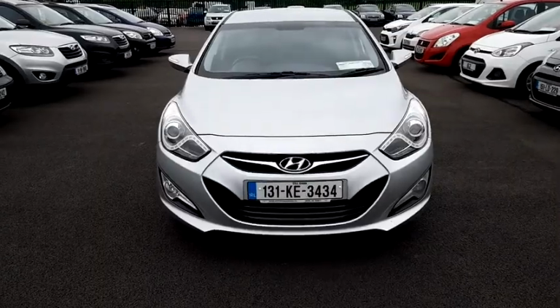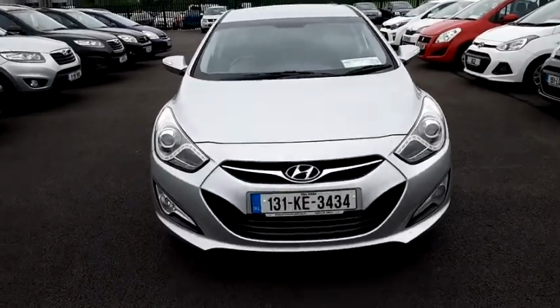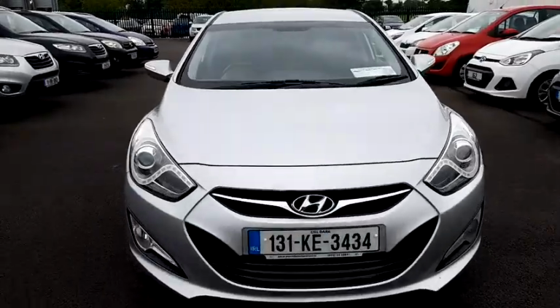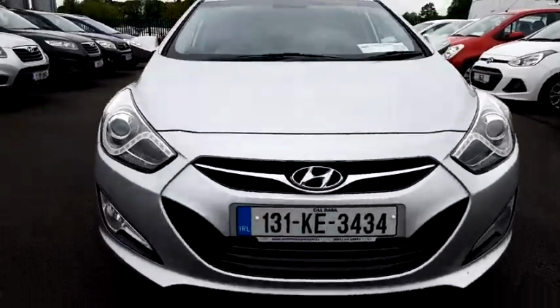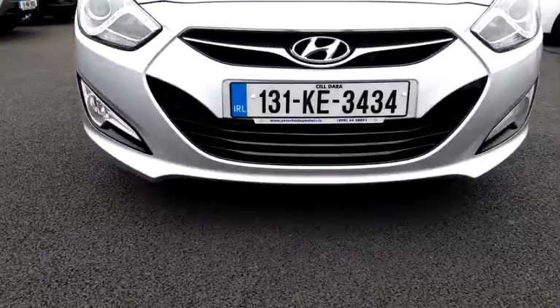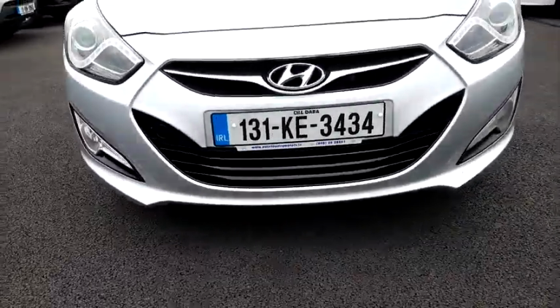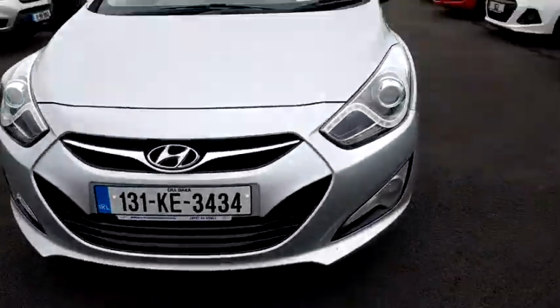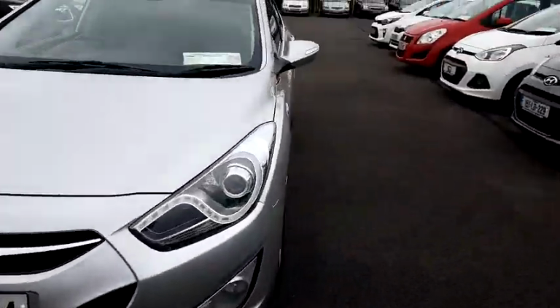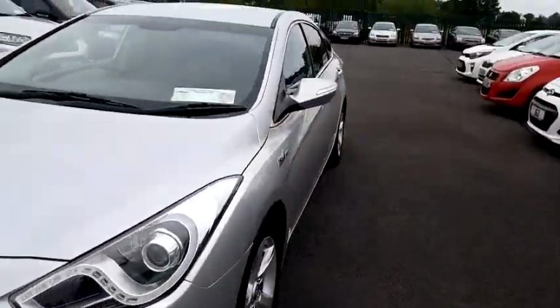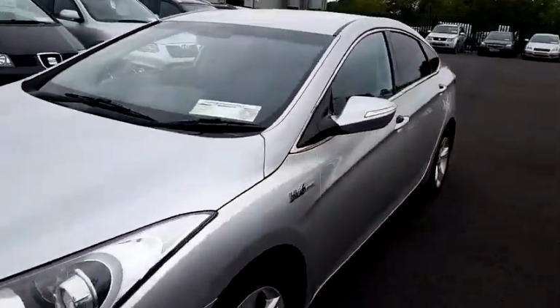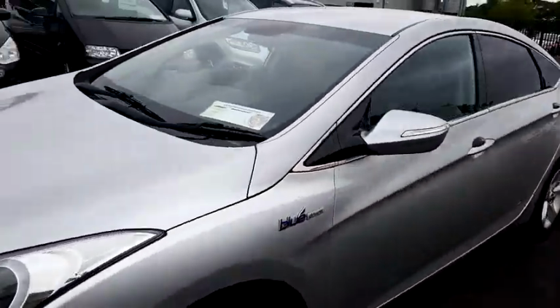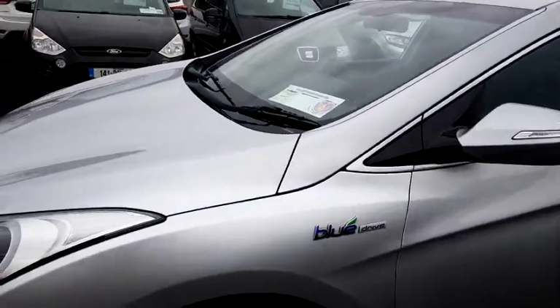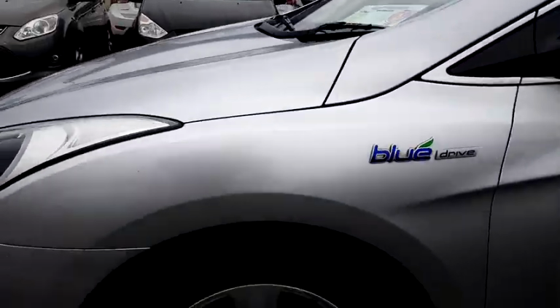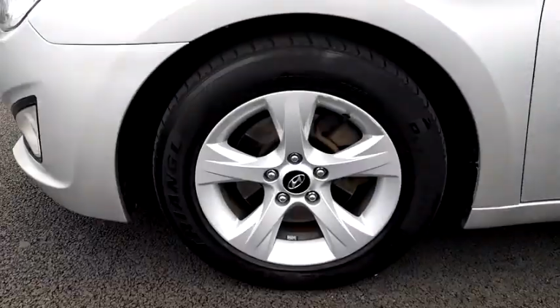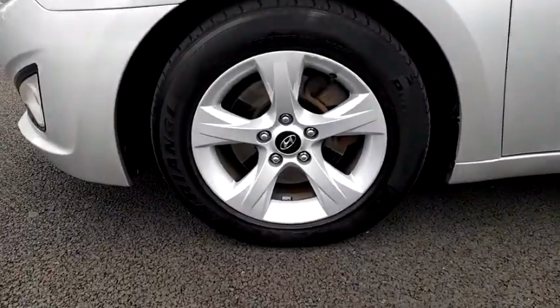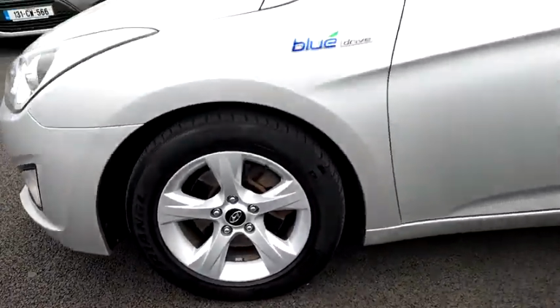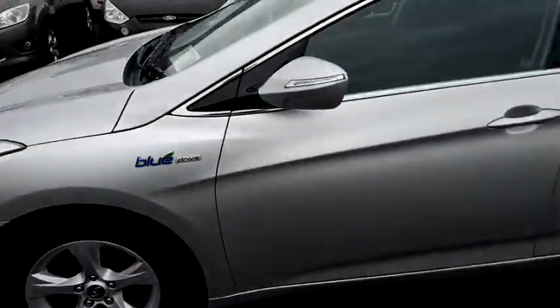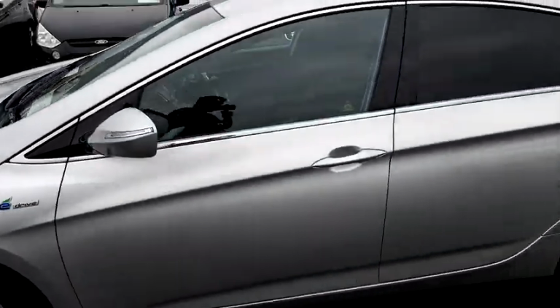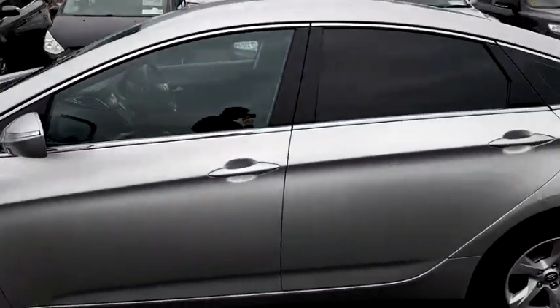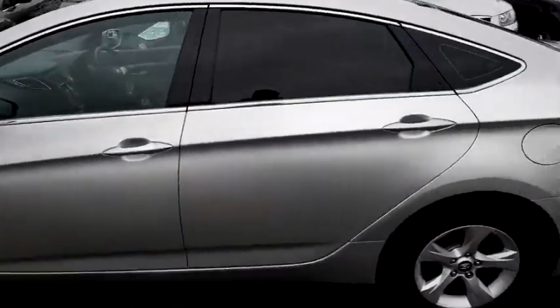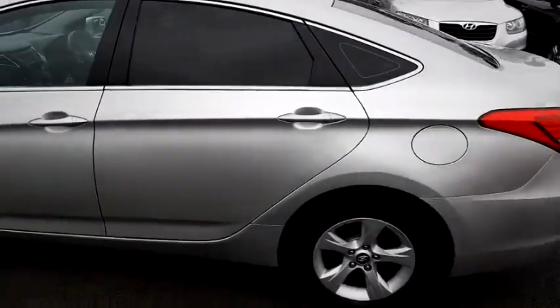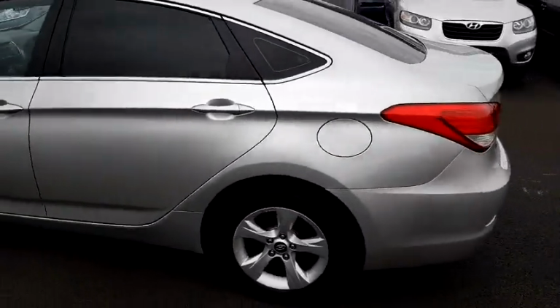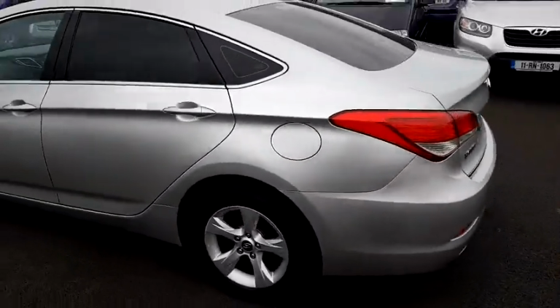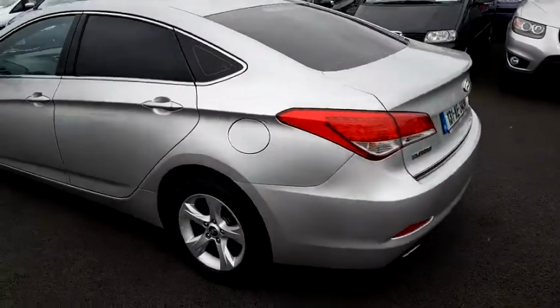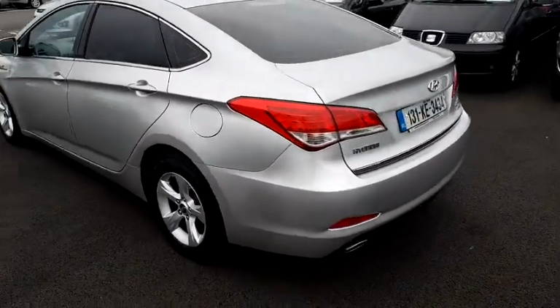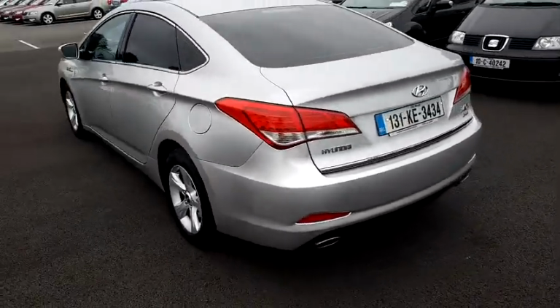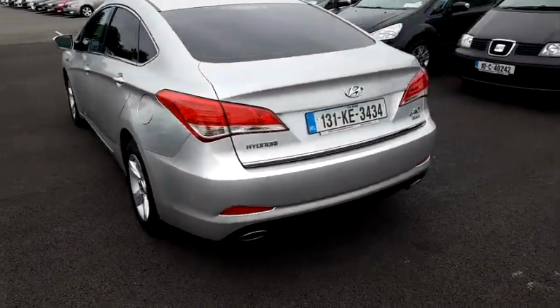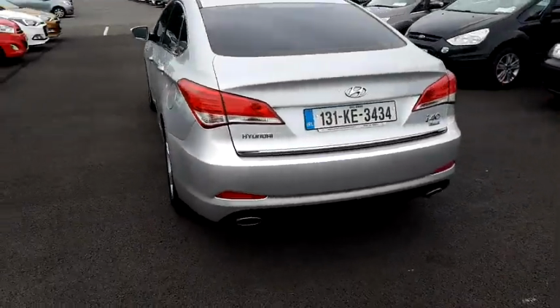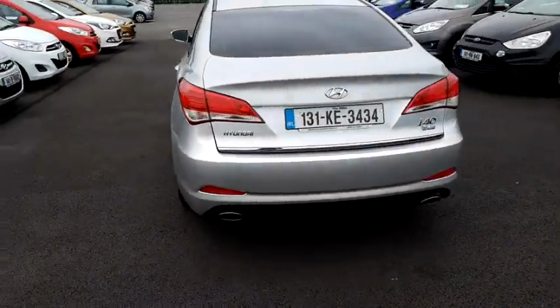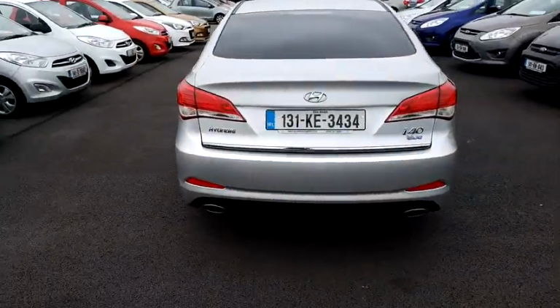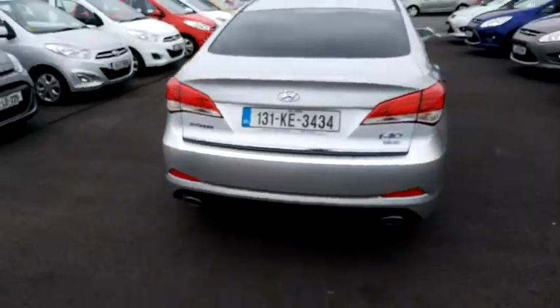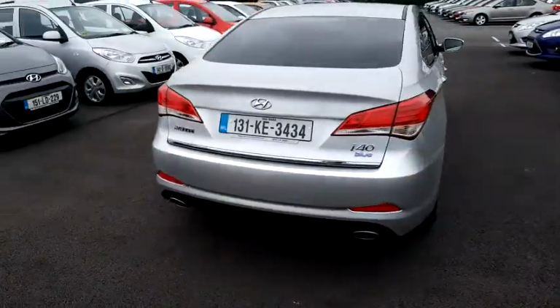Some key external features include front fog lamps, 16-inch alloys, rear privacy windows, and as you can see from the outside of the vehicle, it is a shimmering silver metallic finish.